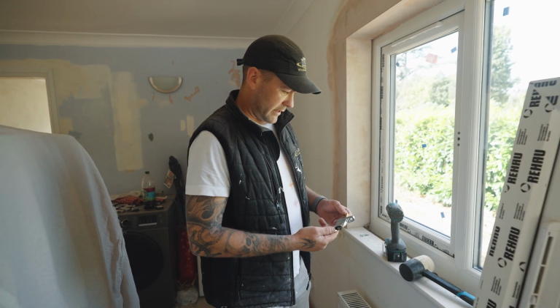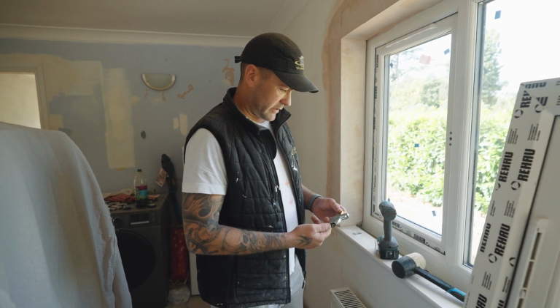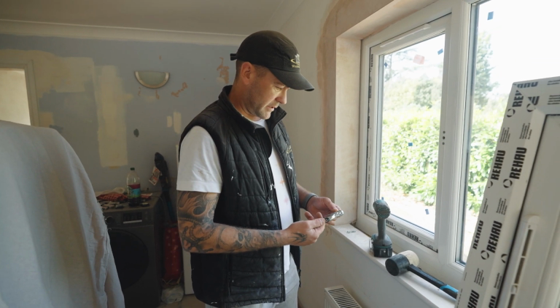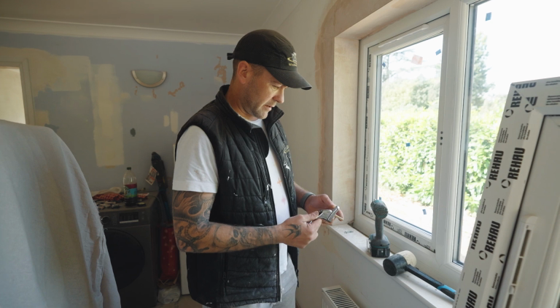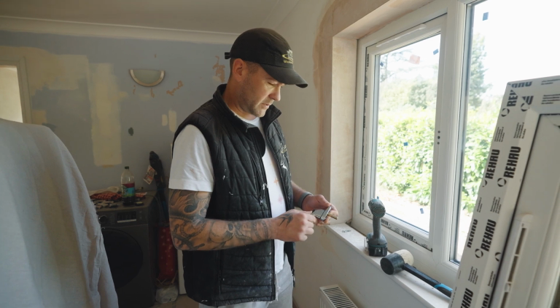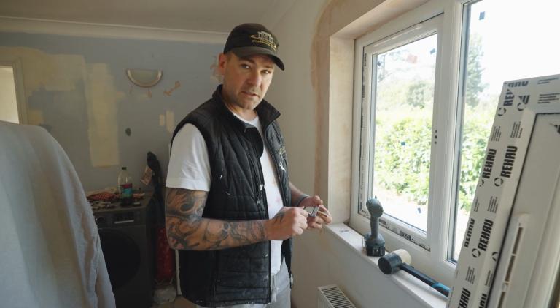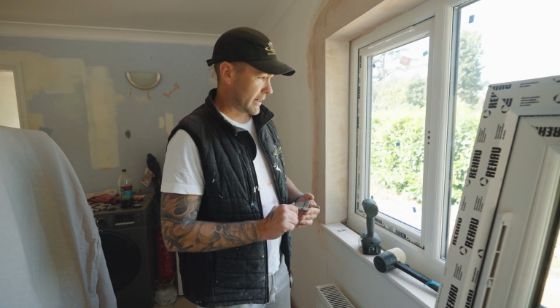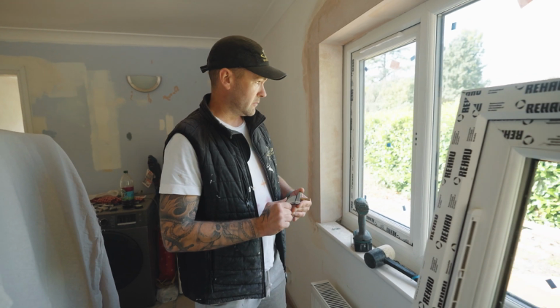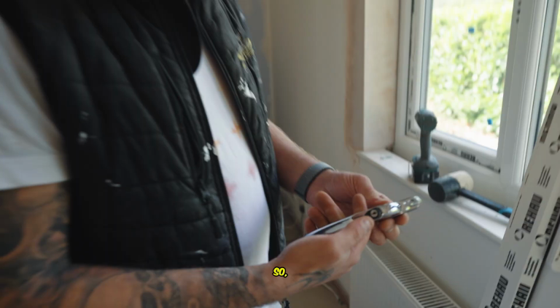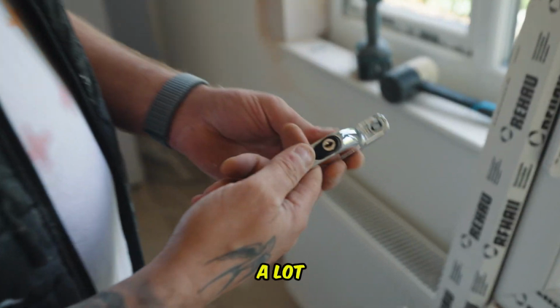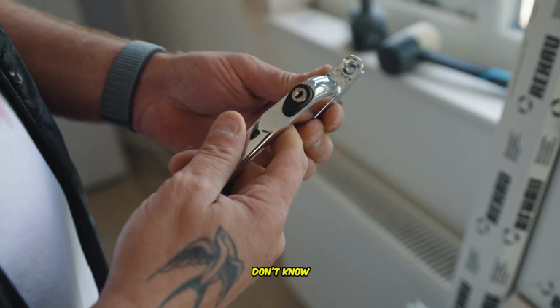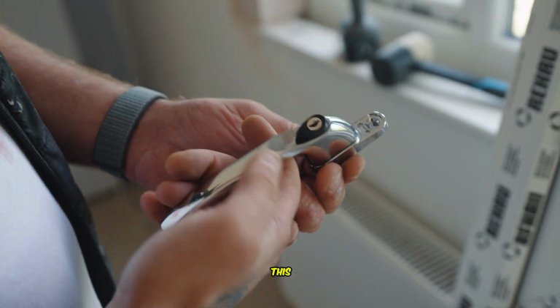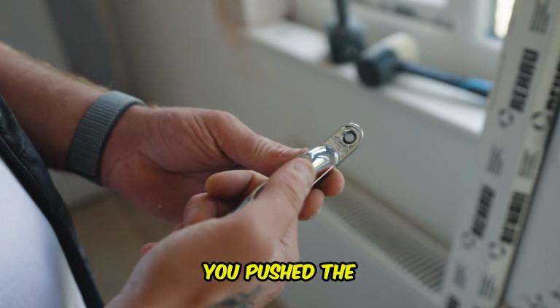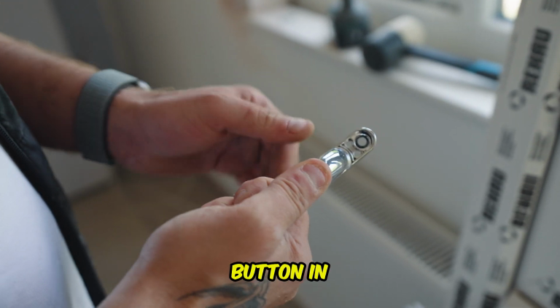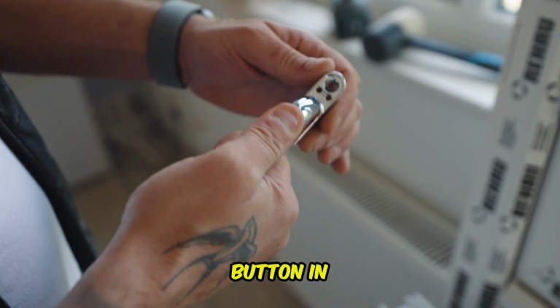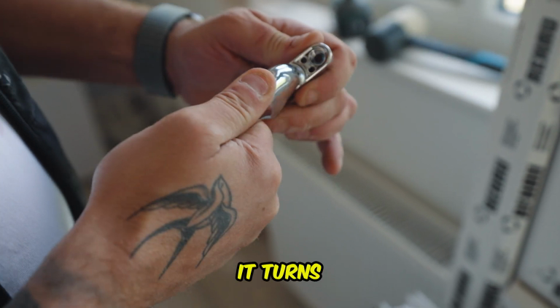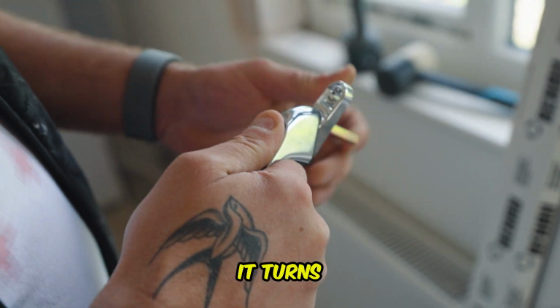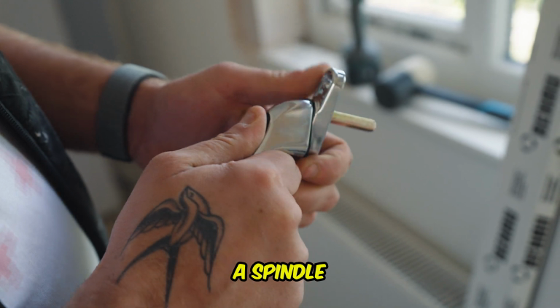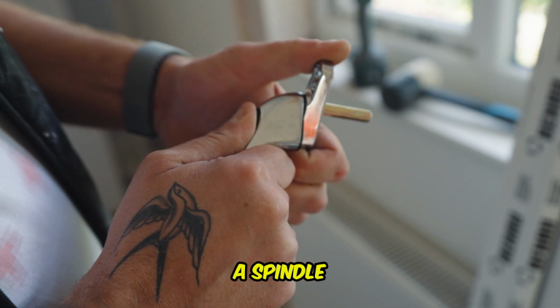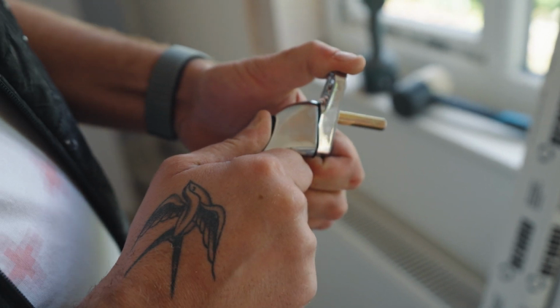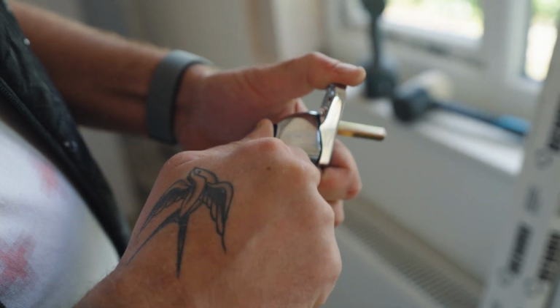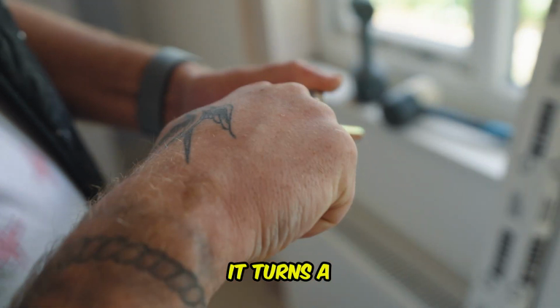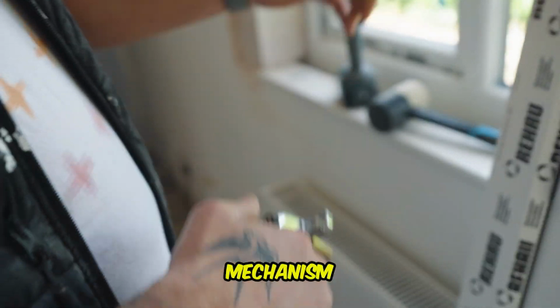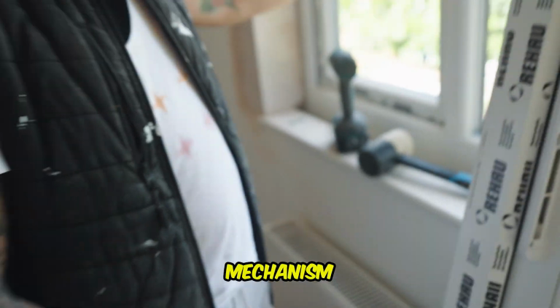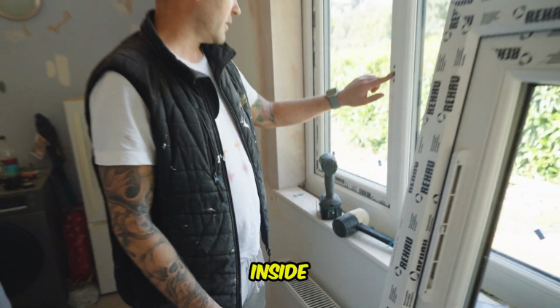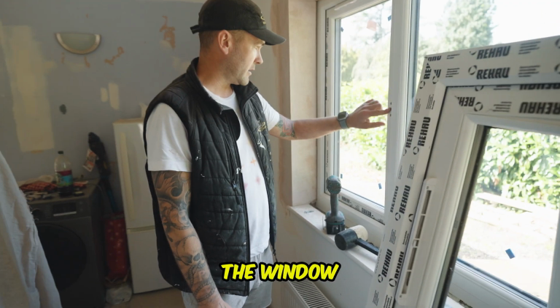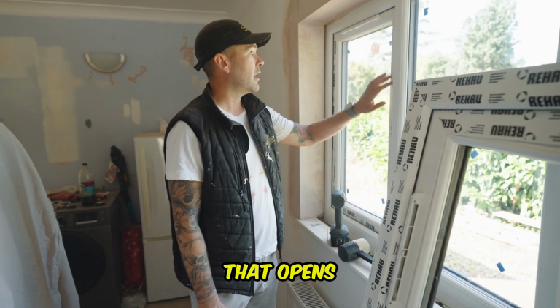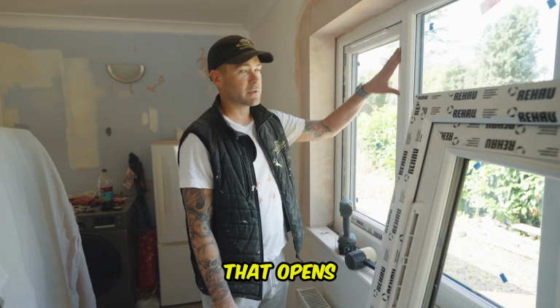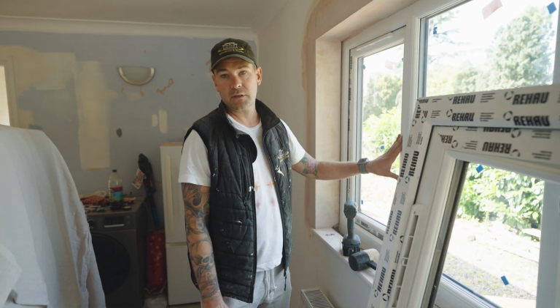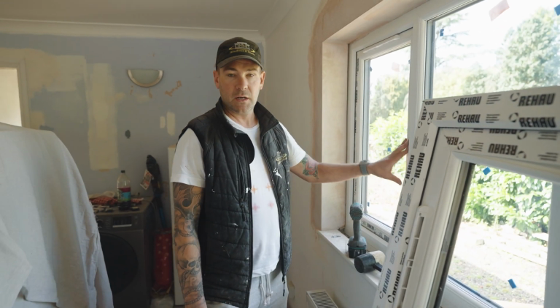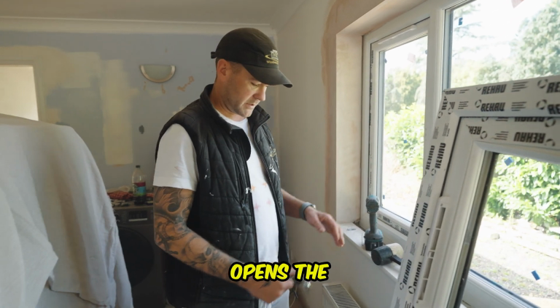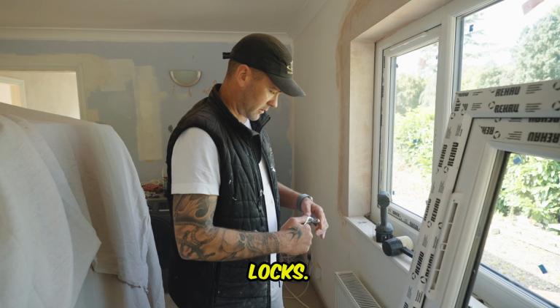Right, first of all I'm gonna explain before we change the window handle — a lot of people don't know this — you push the button in, it turns a spindle that turns a mechanism inside the window, it opens the locks.